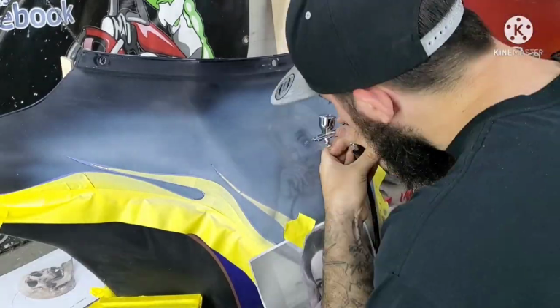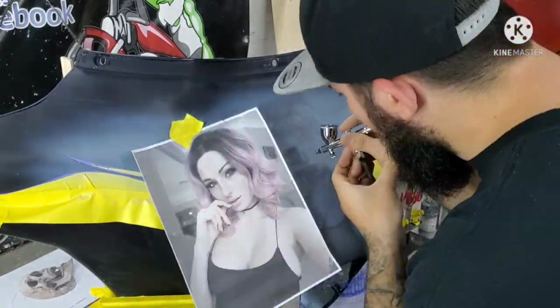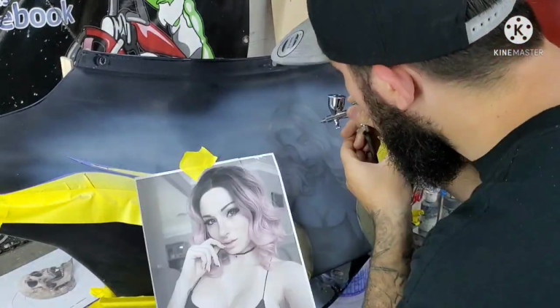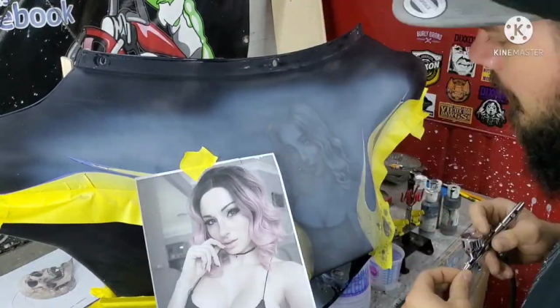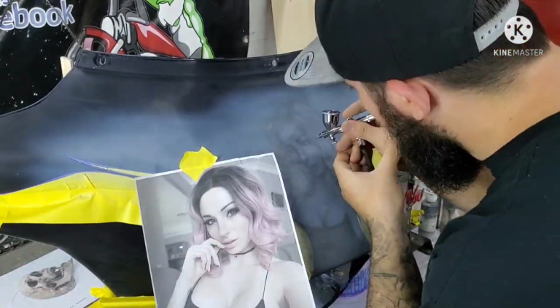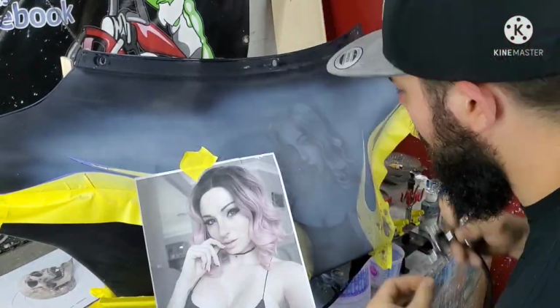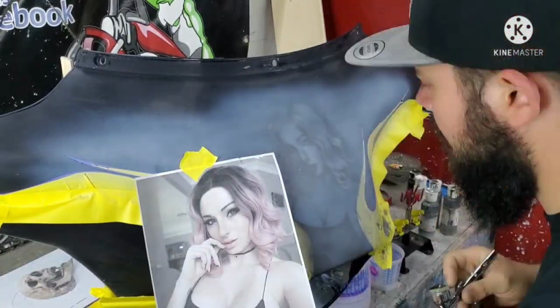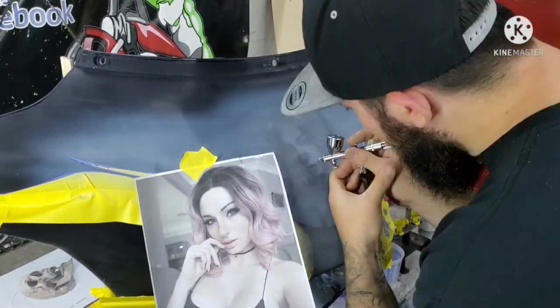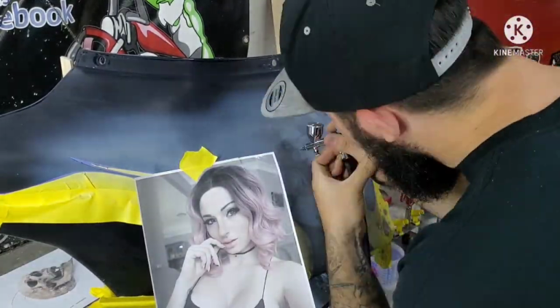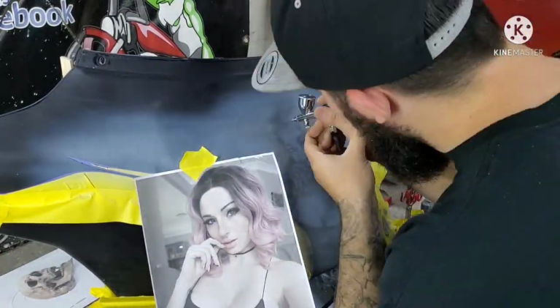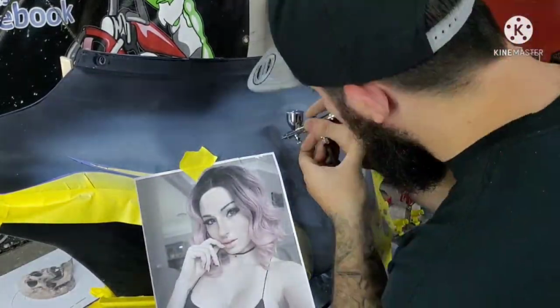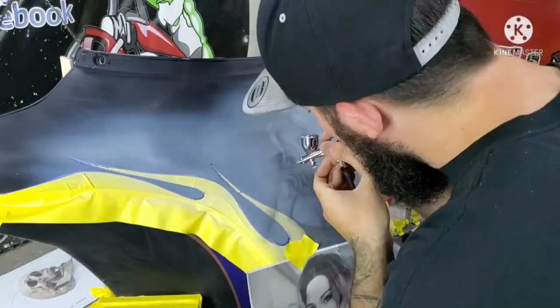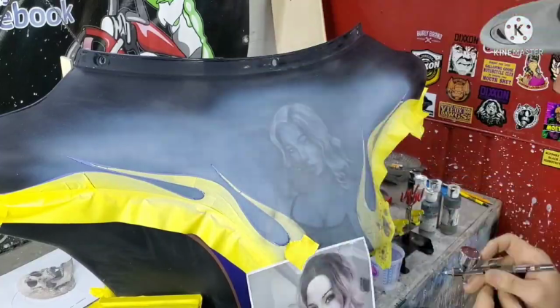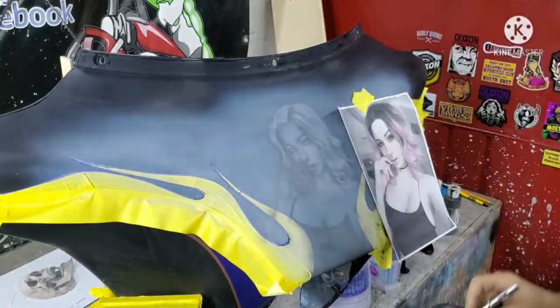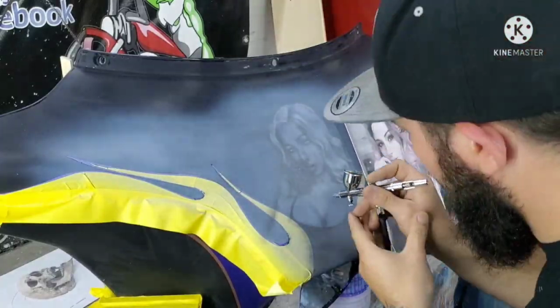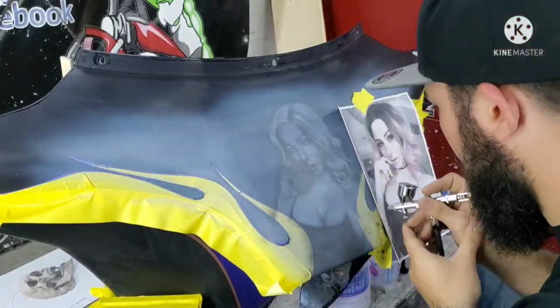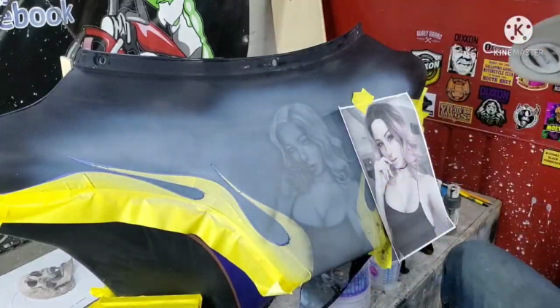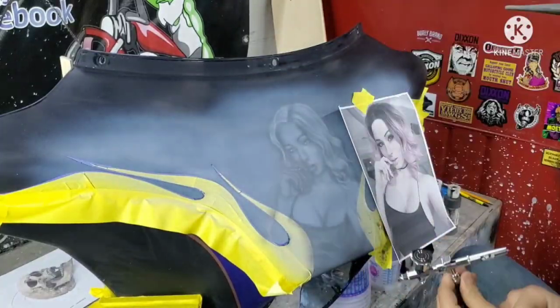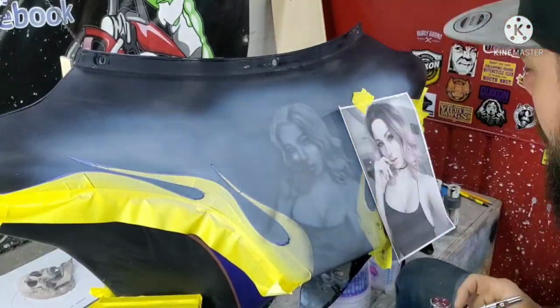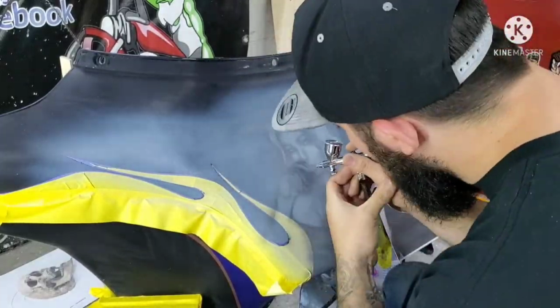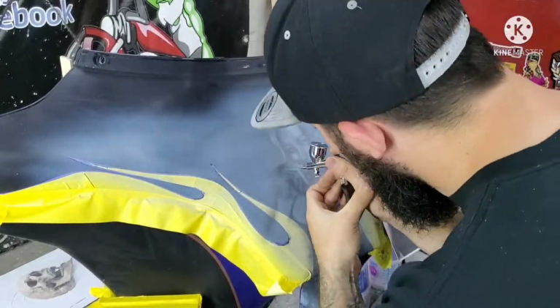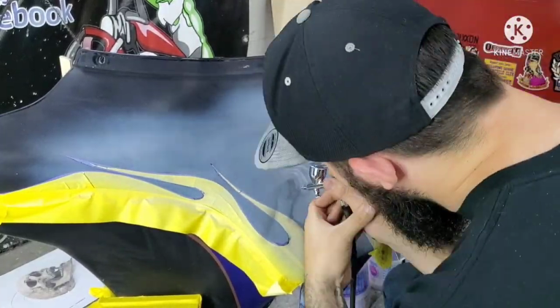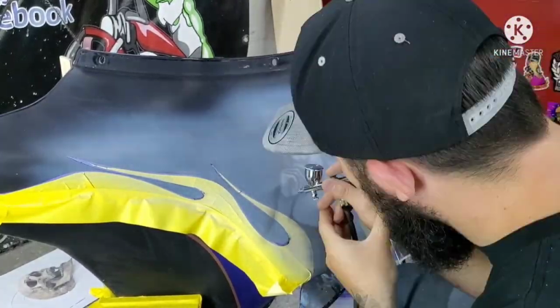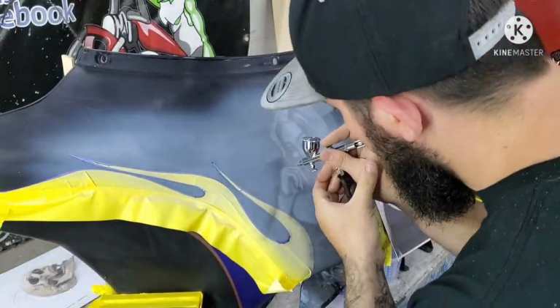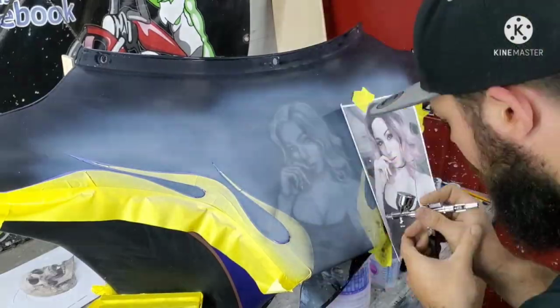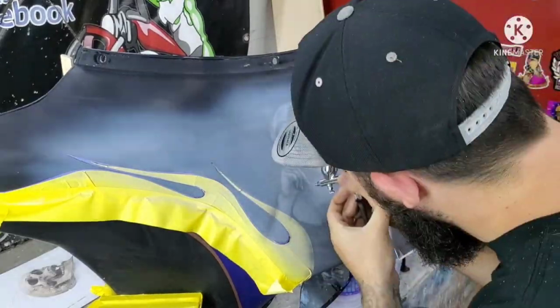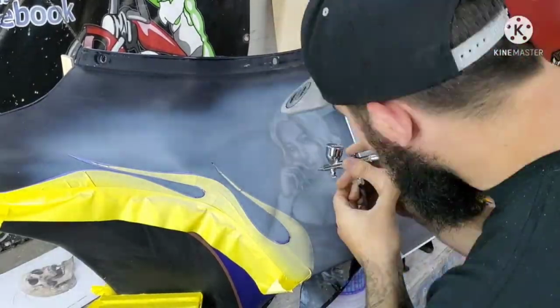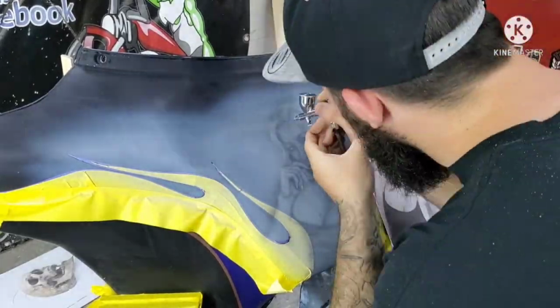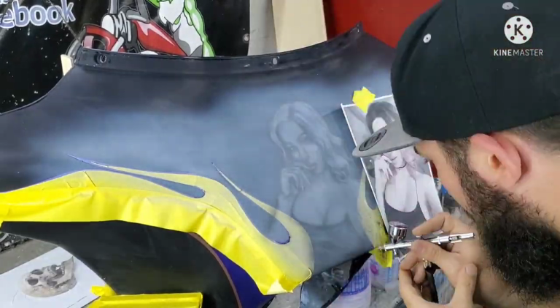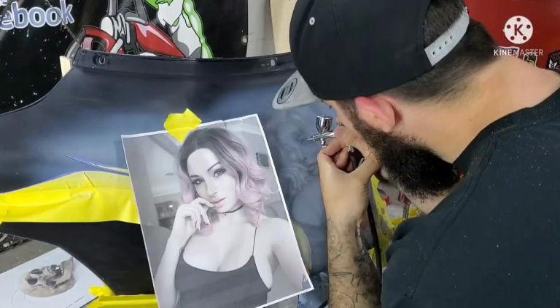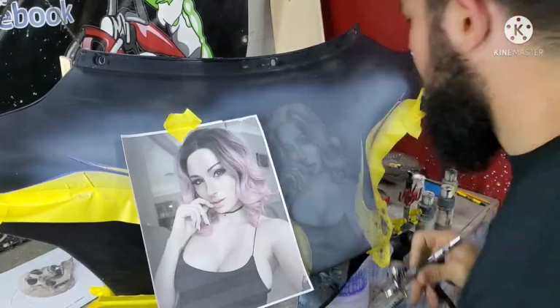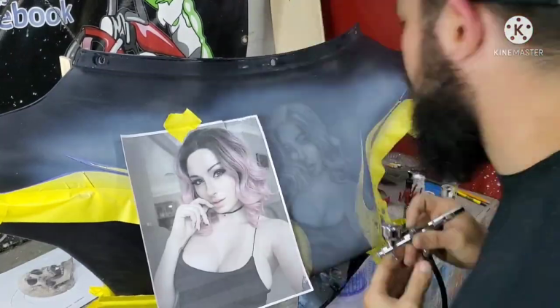Hey guys, thanks for tuning in and checking out the video. This is a piece I did for a benefit auction being put on by Freedom of the Road Riders to help raise money for James Pat — he's 10 years old and fighting cancer.